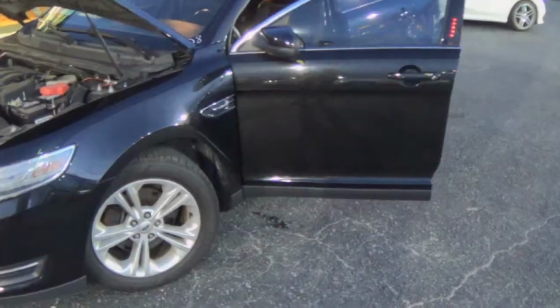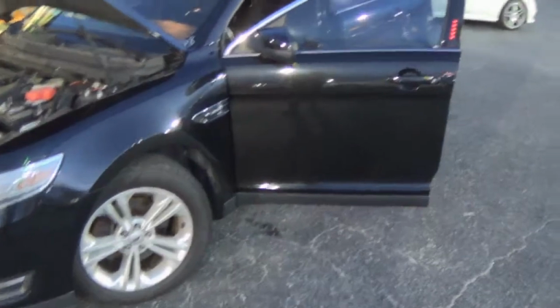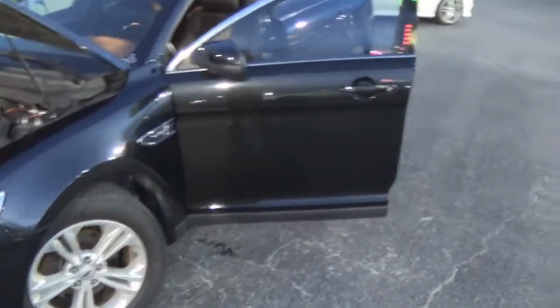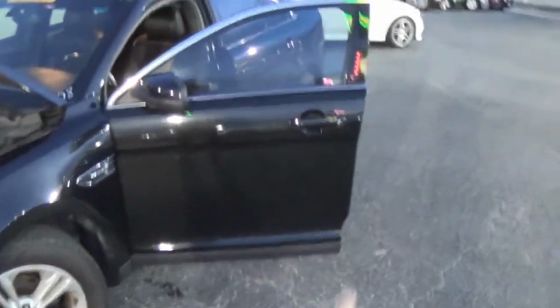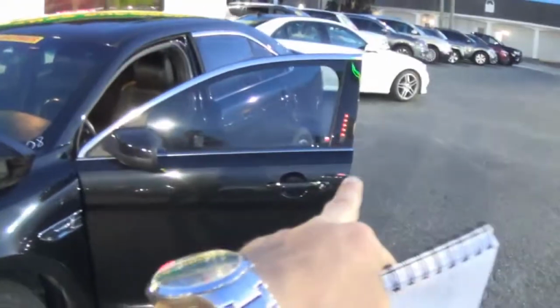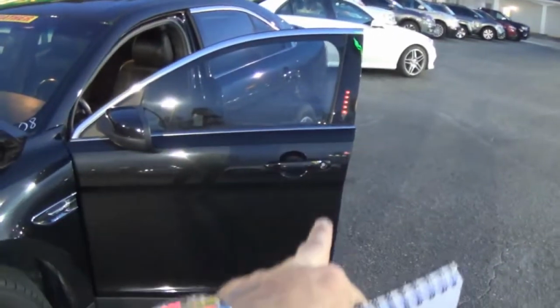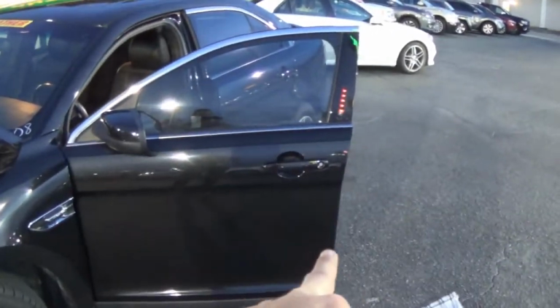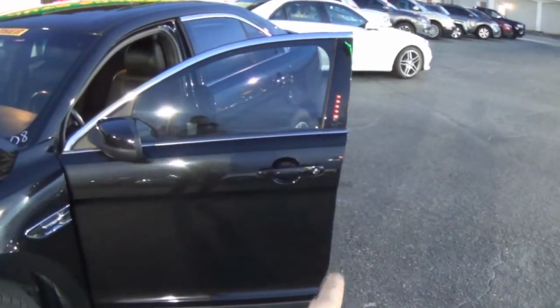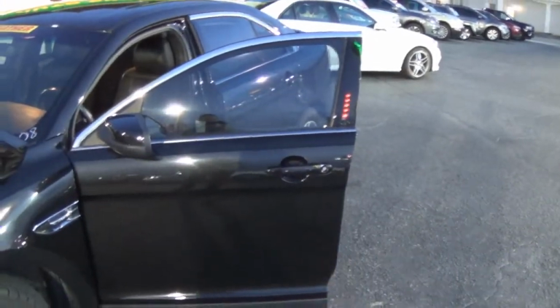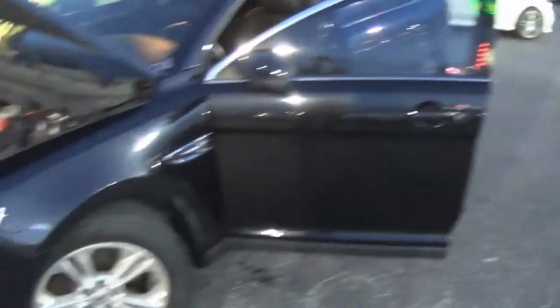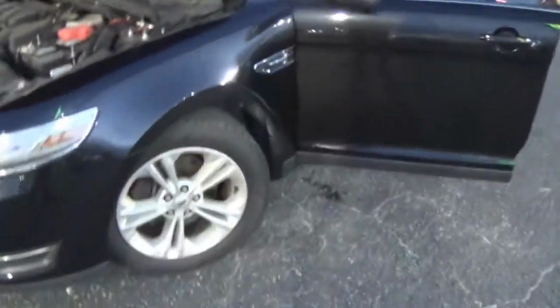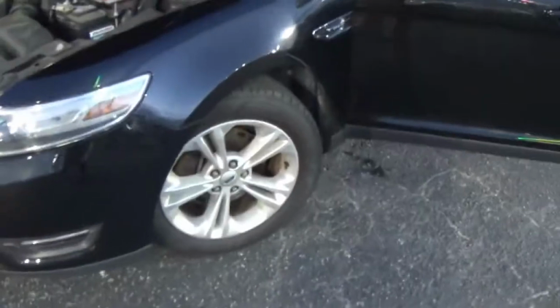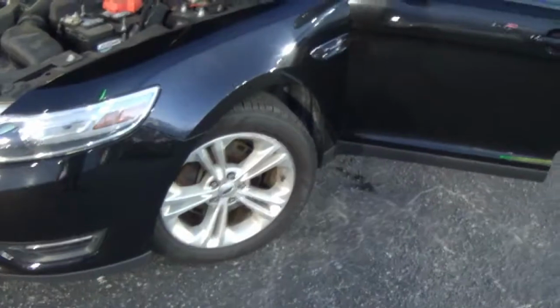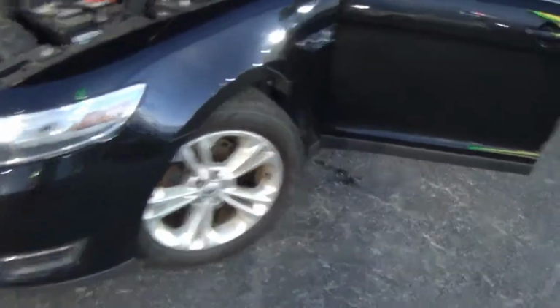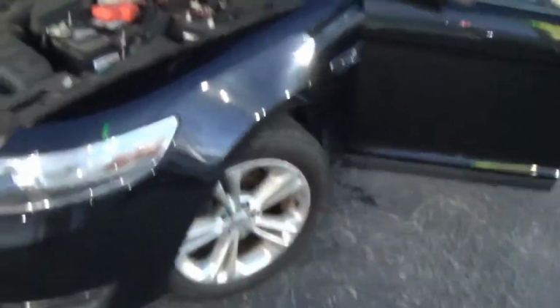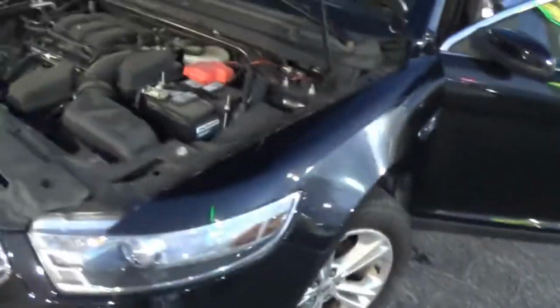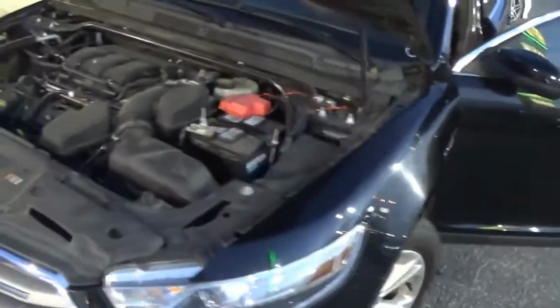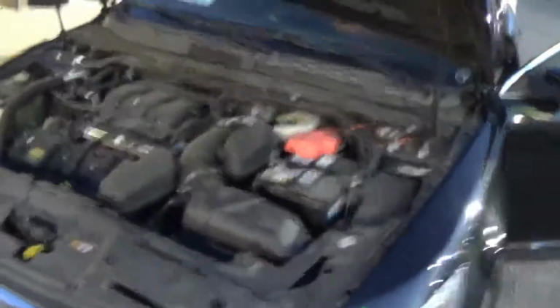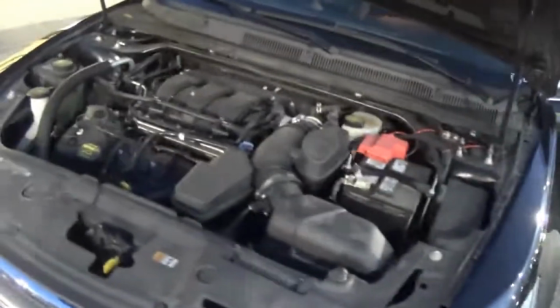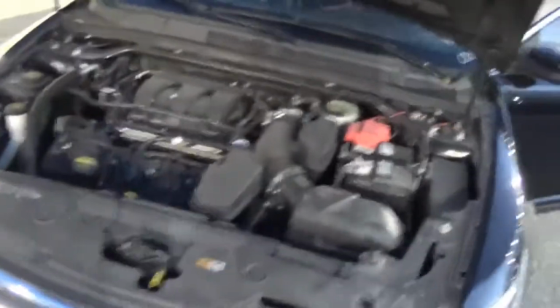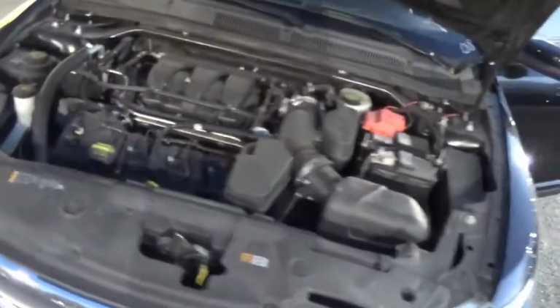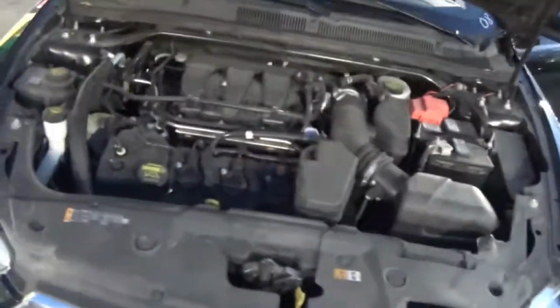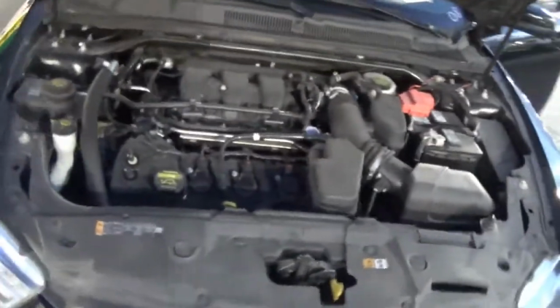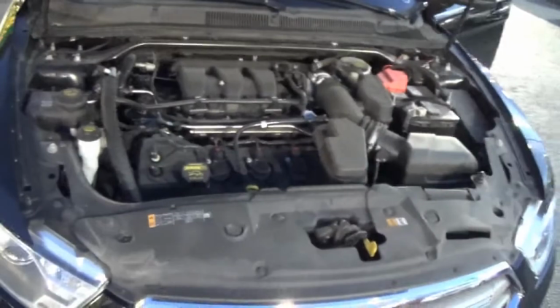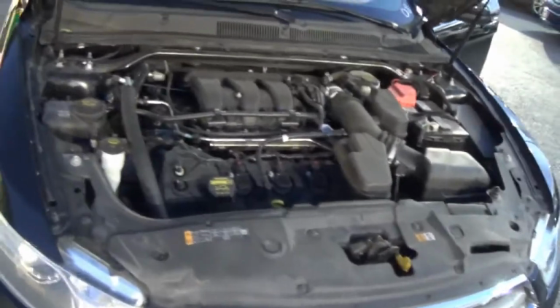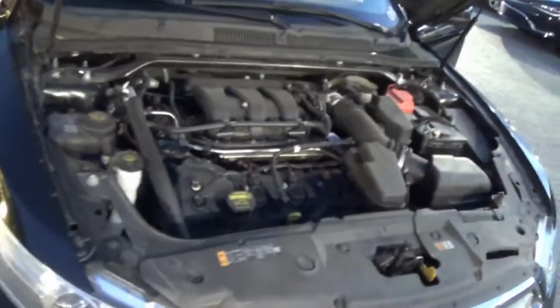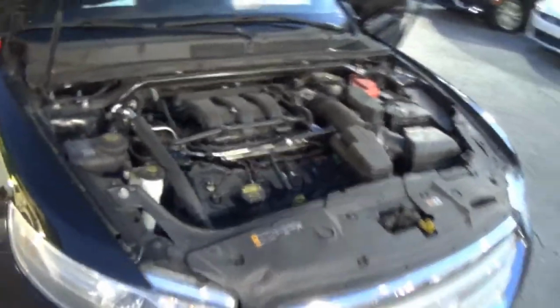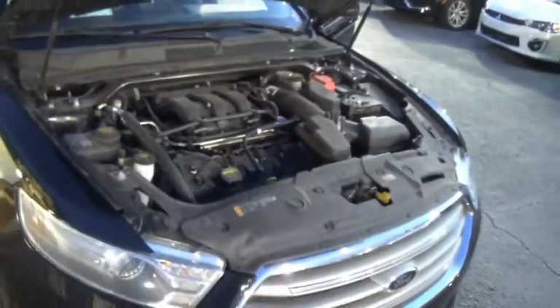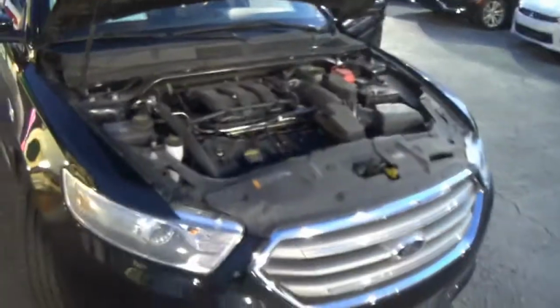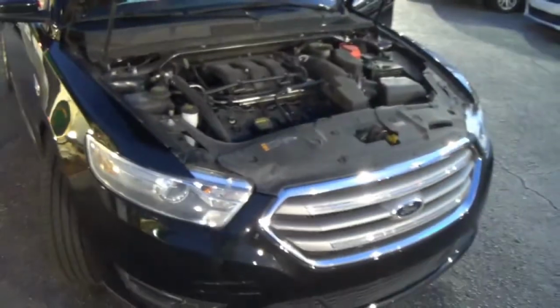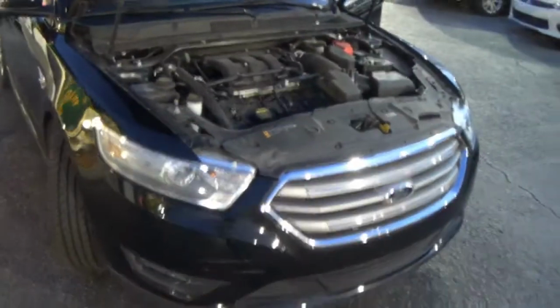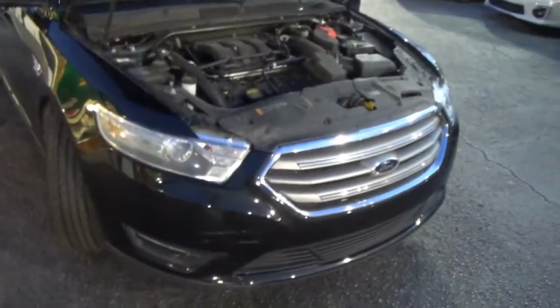On this Taurus you got the light-up keypad on the door, you got your 18-inch aluminum wheels. This is a V6 powered by 290 horsepower, 3.5 liter, 255 pounds of torque.